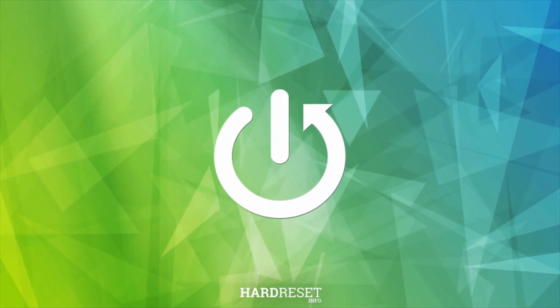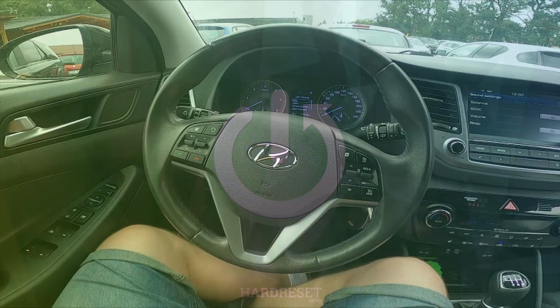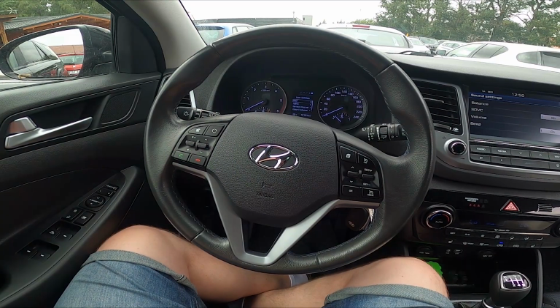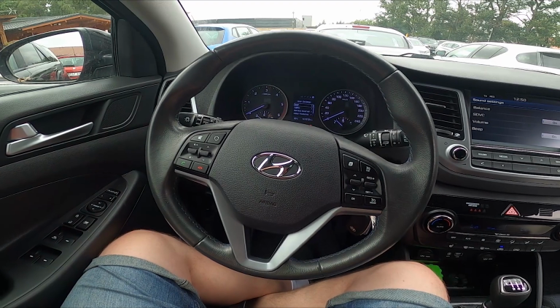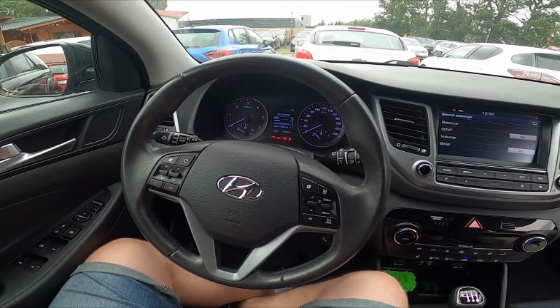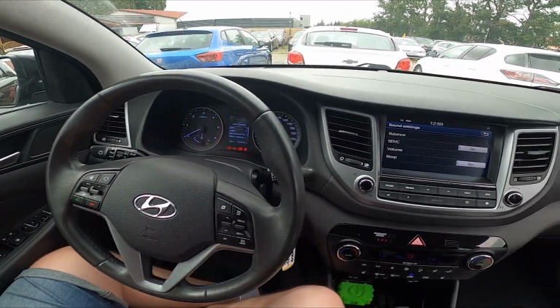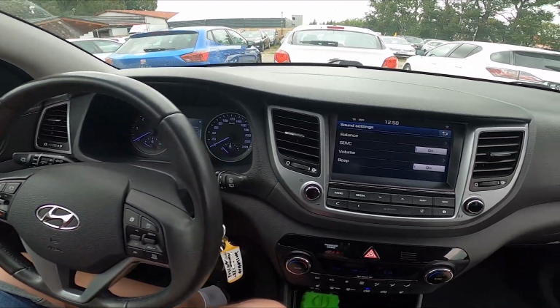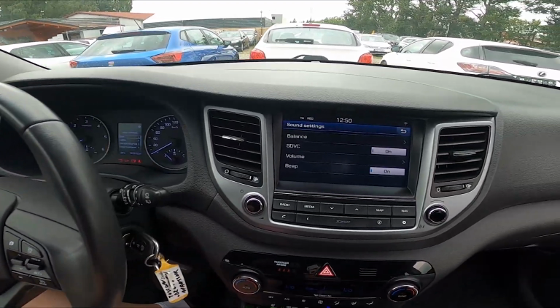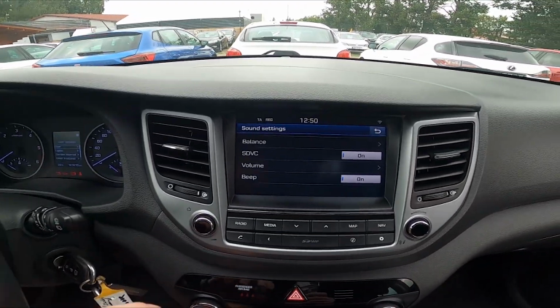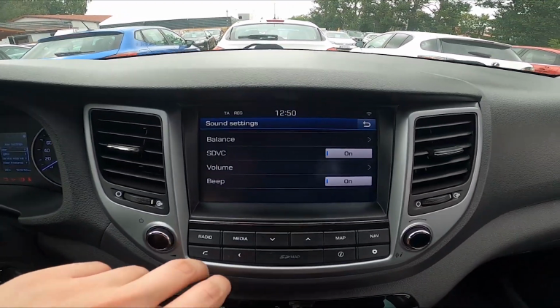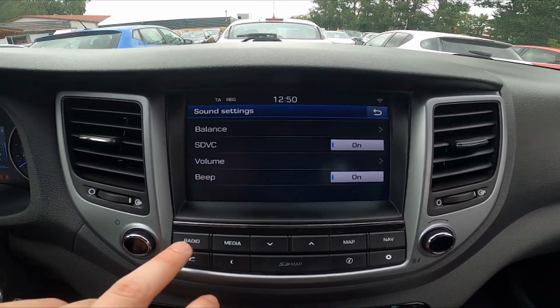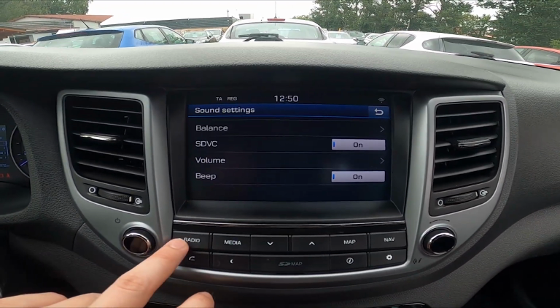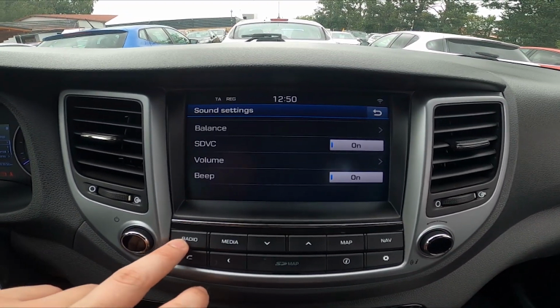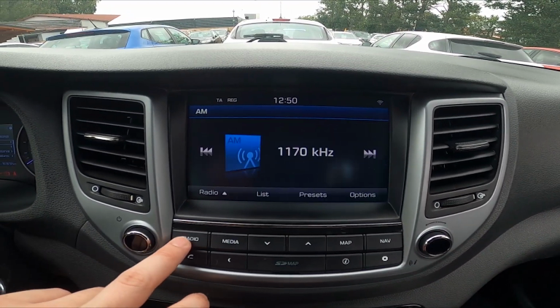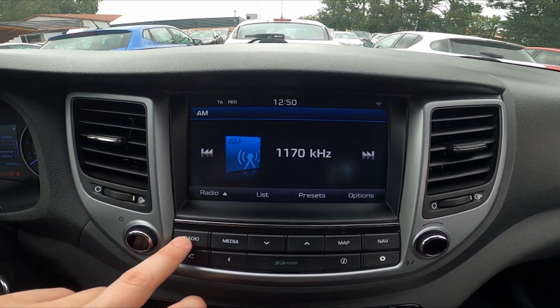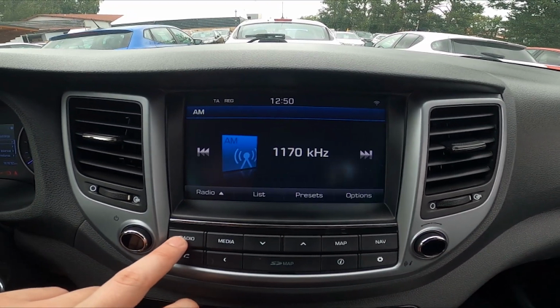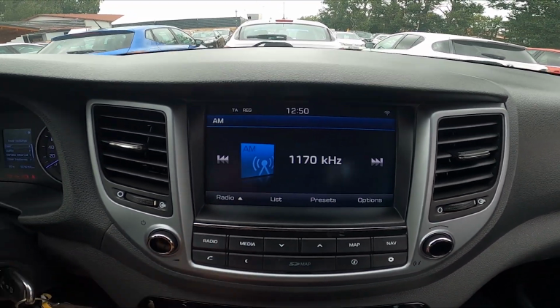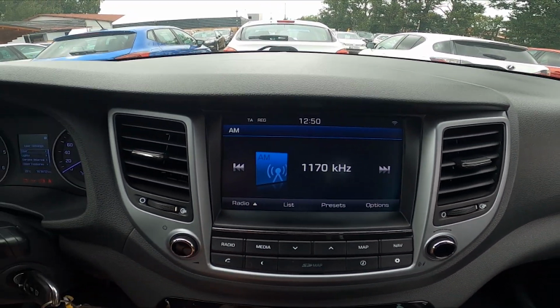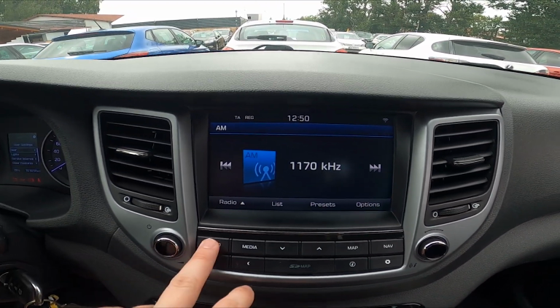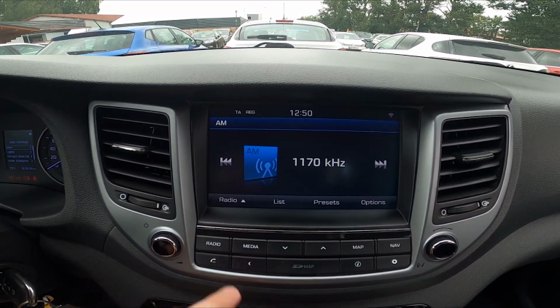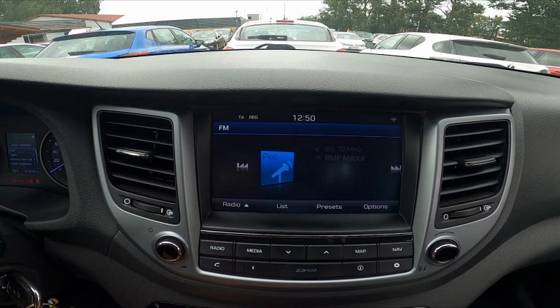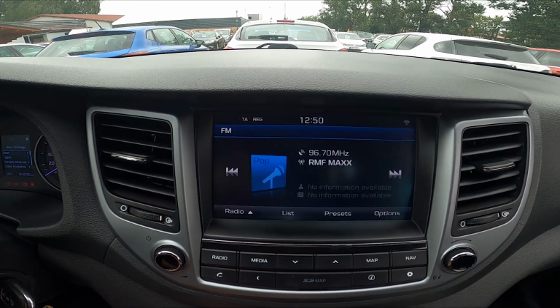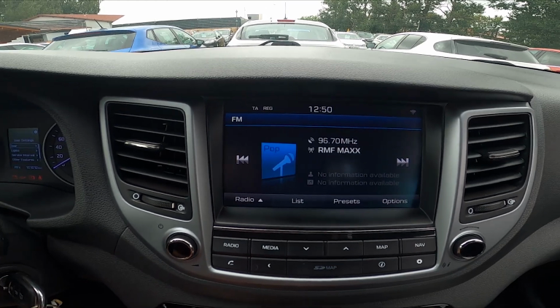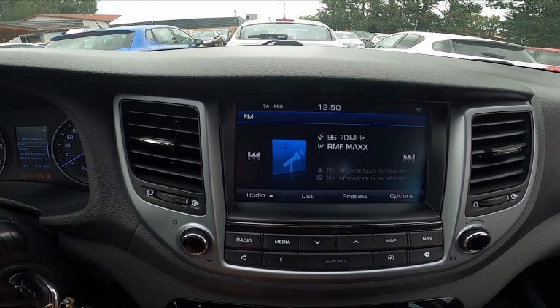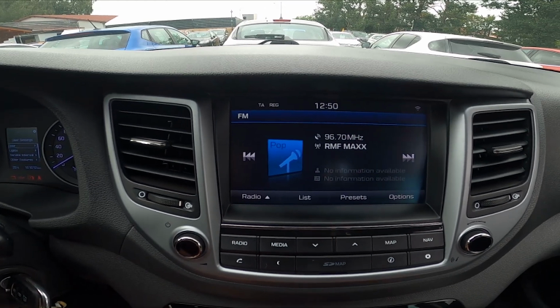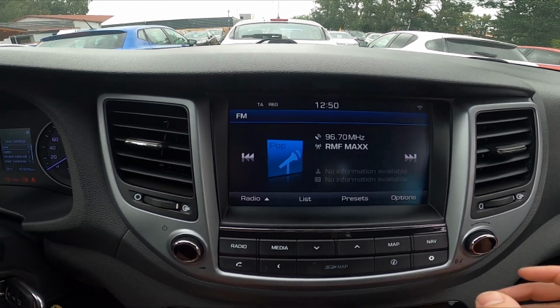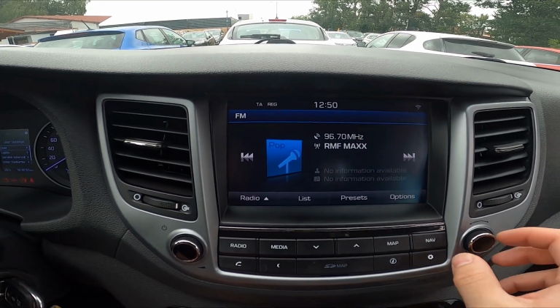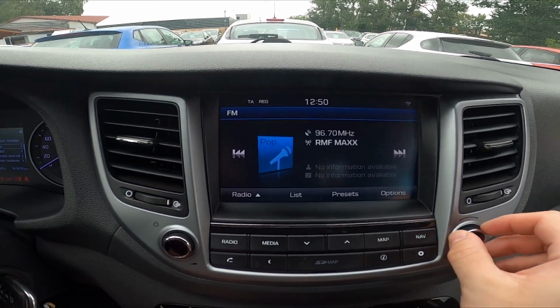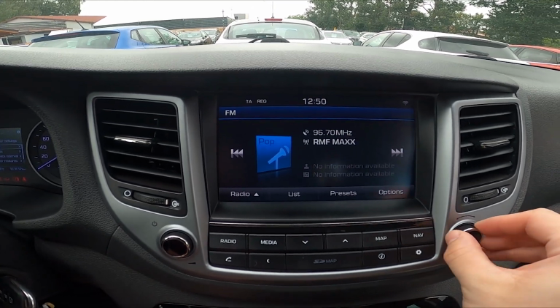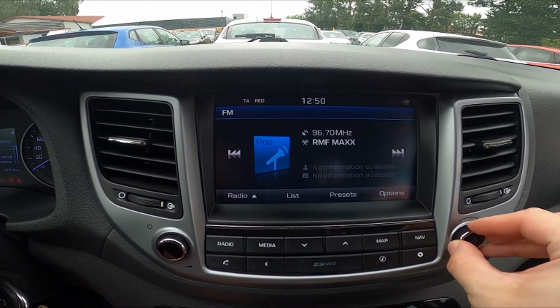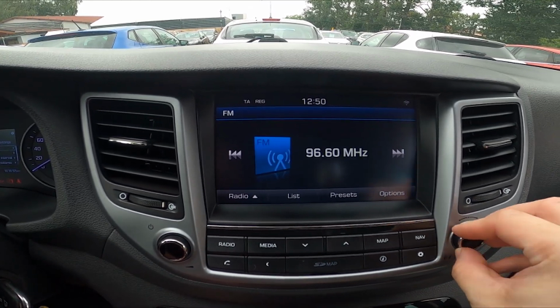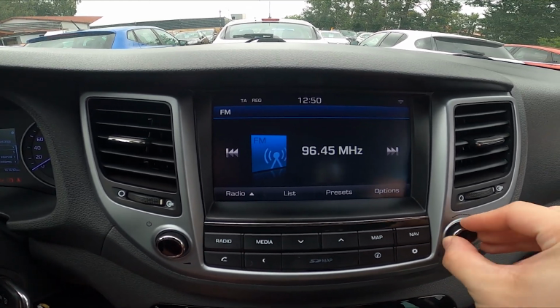In the beginning, let's take a look at the screen display and go to radio. Now you can adjust radio manually on this knob.